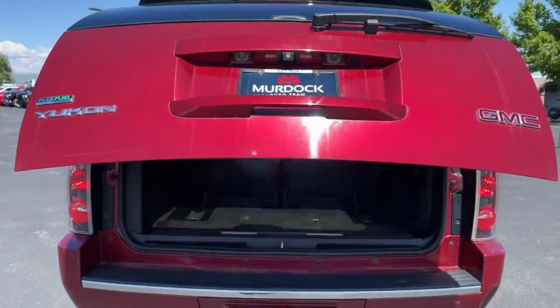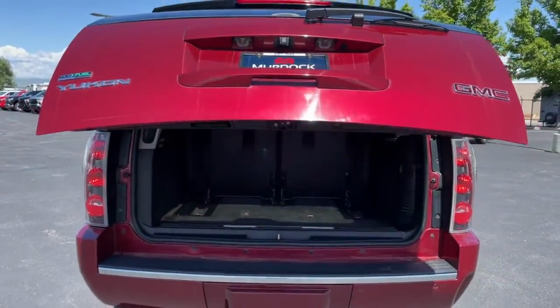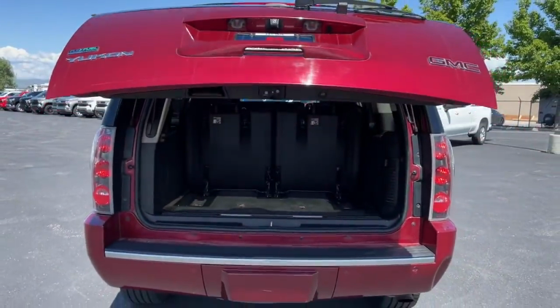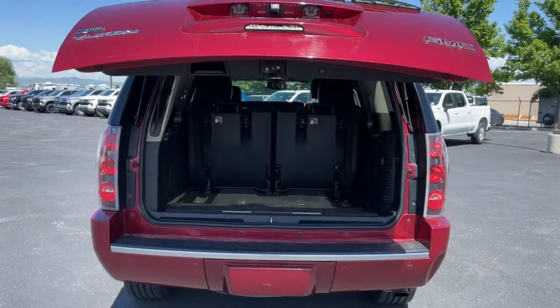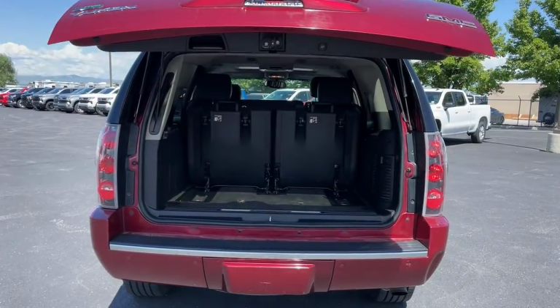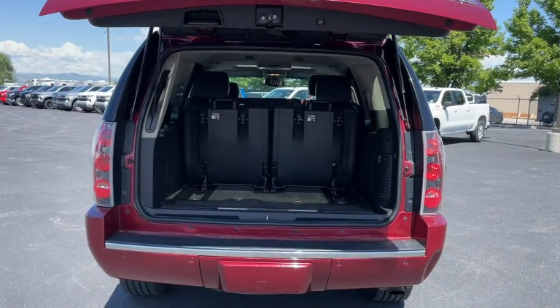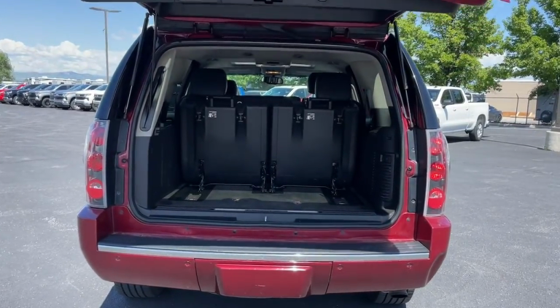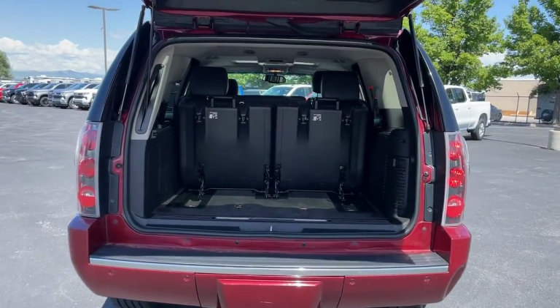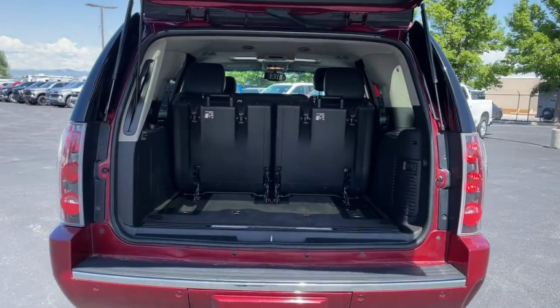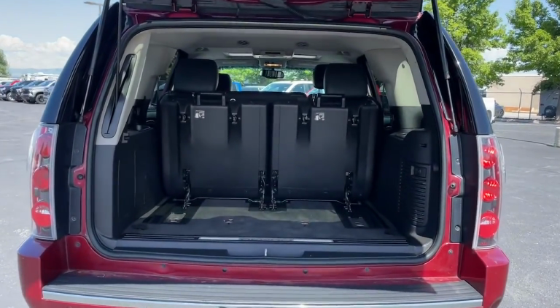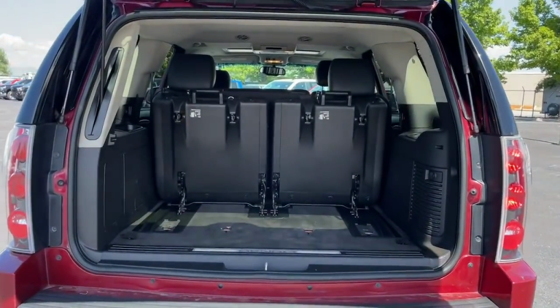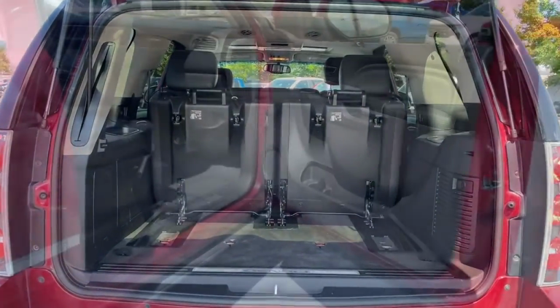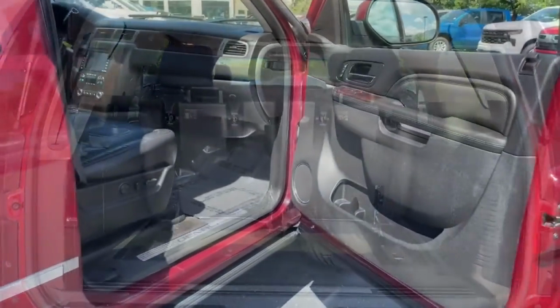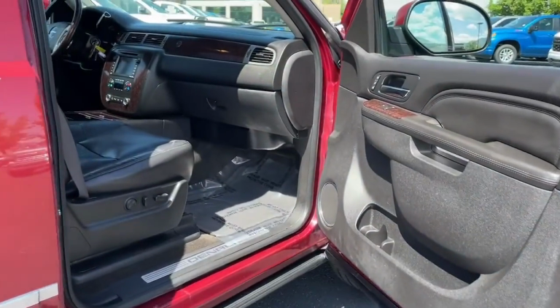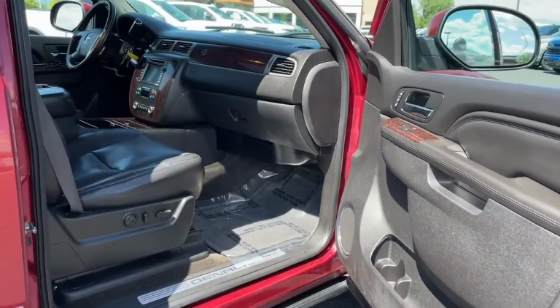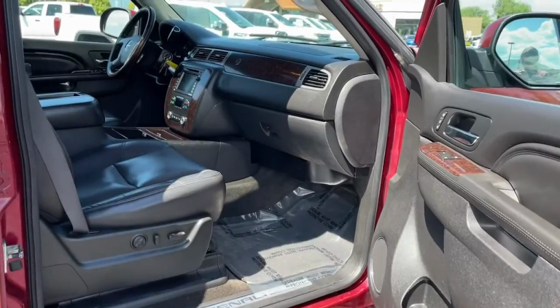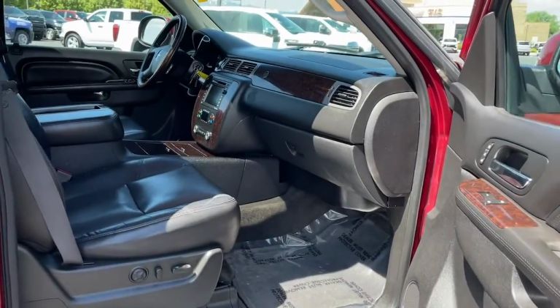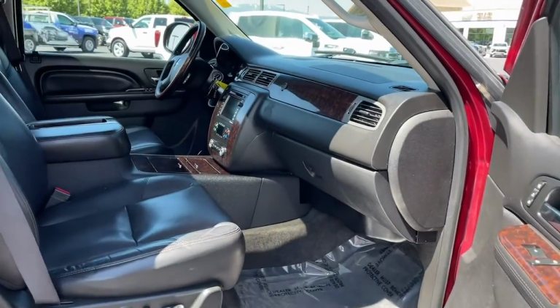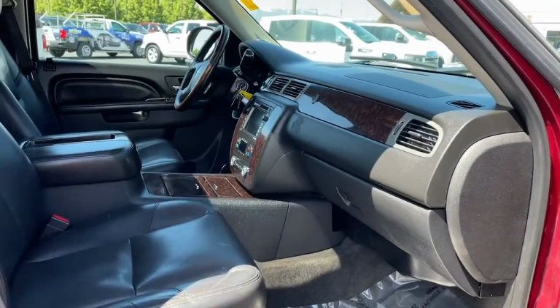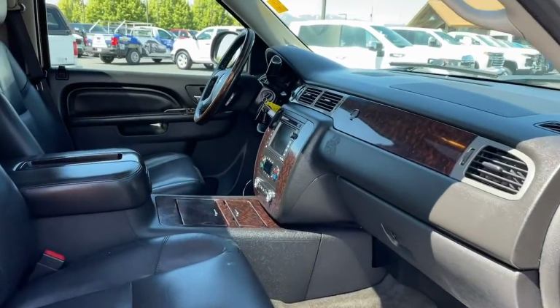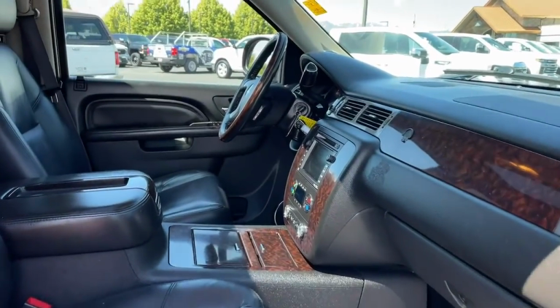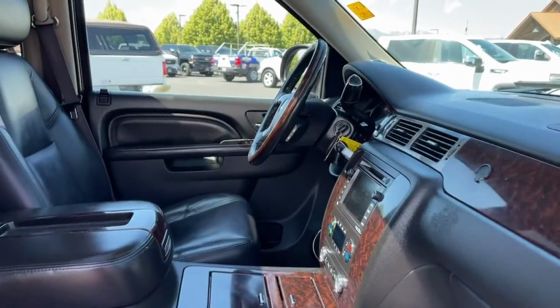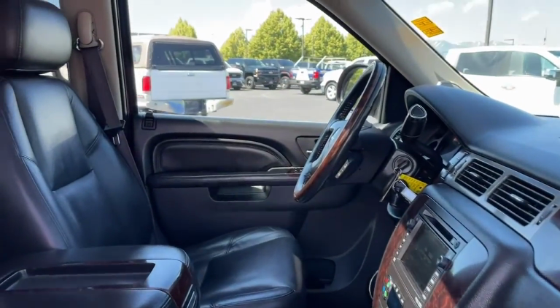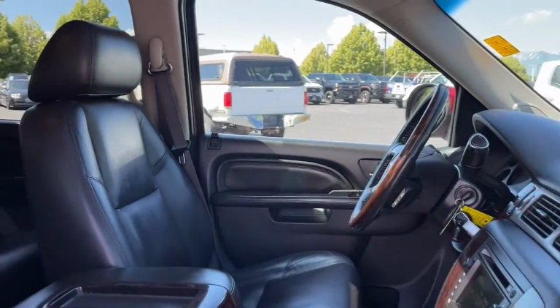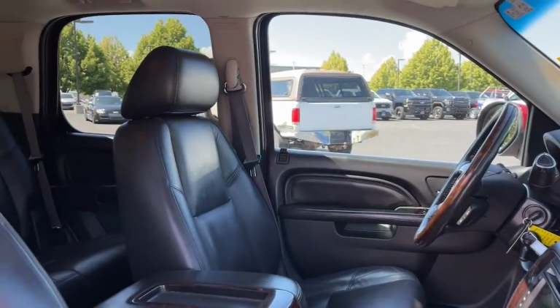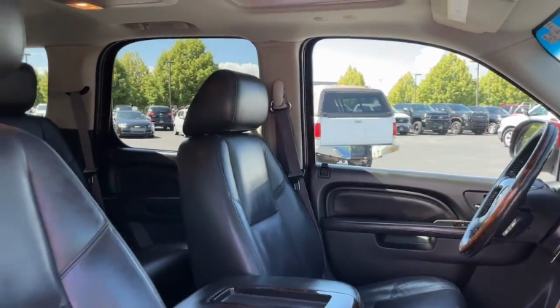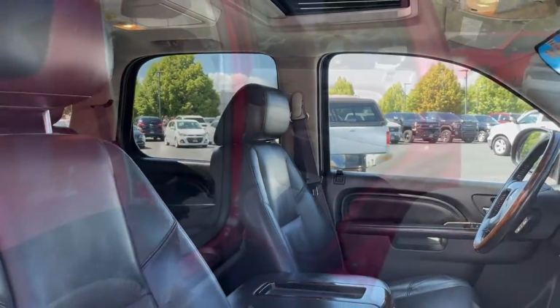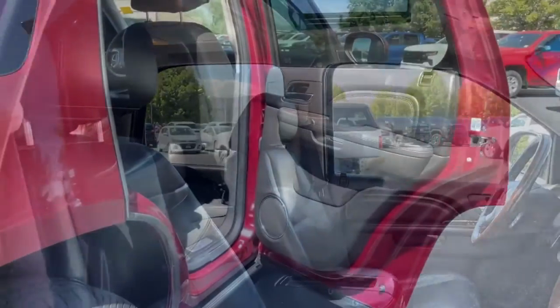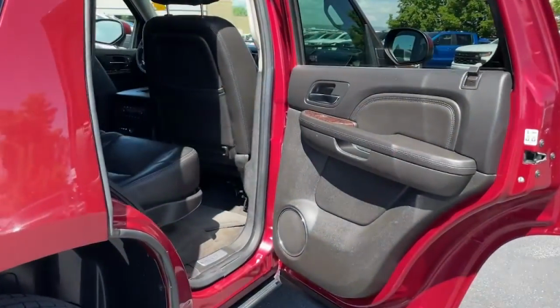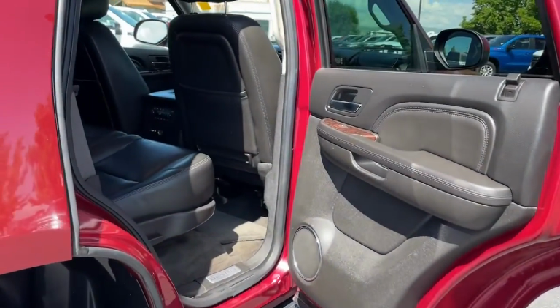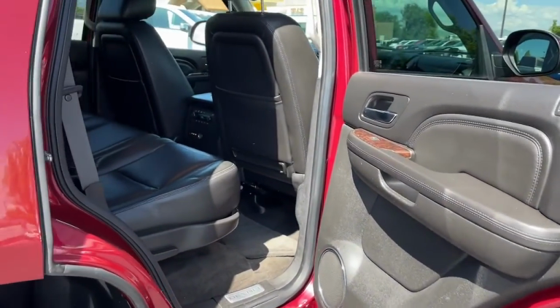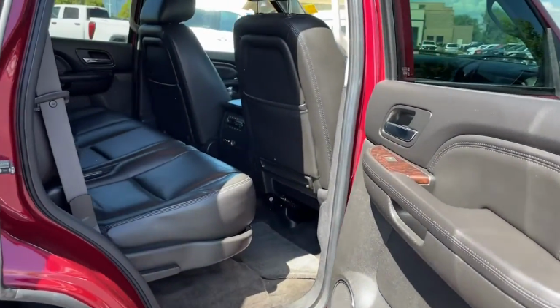Heated steering wheel, heated and/or cooled front seats, navigation system, keyless entry, power liftgate, chrome wheels, satellite radio, power passenger seat, heated rear seat, heated mirrors.